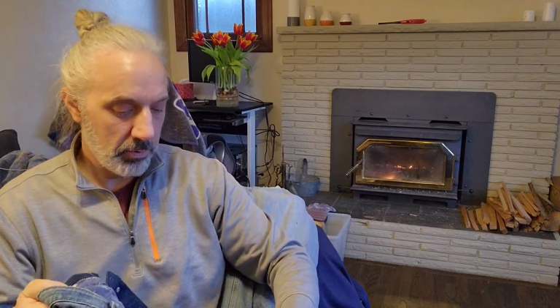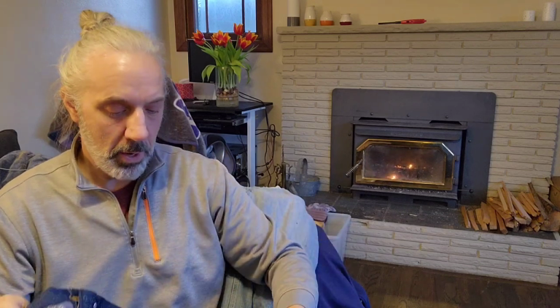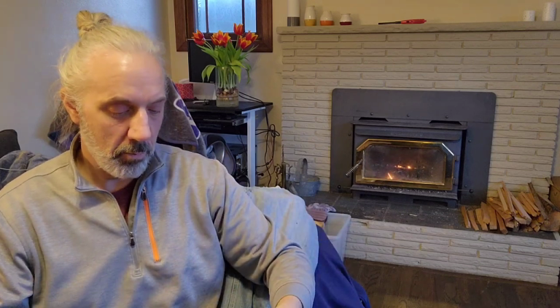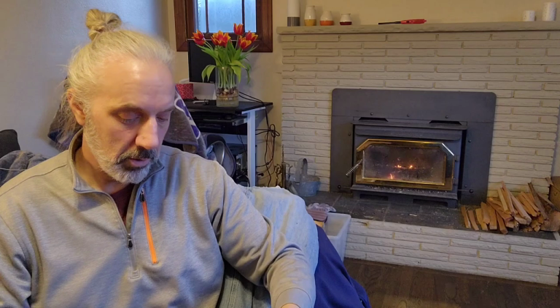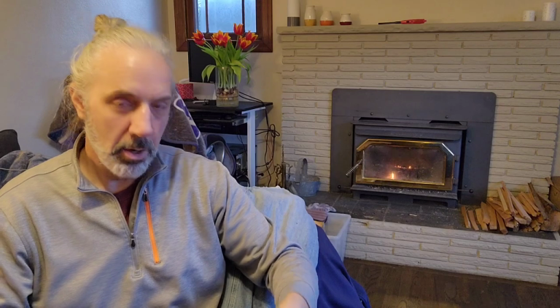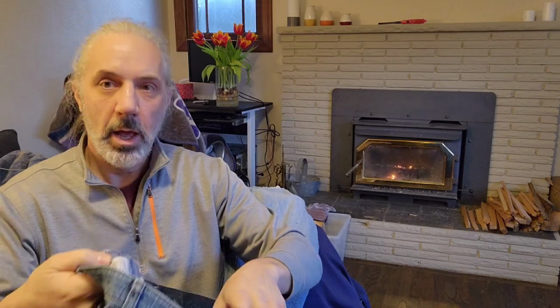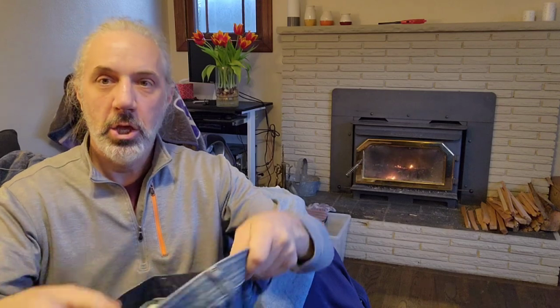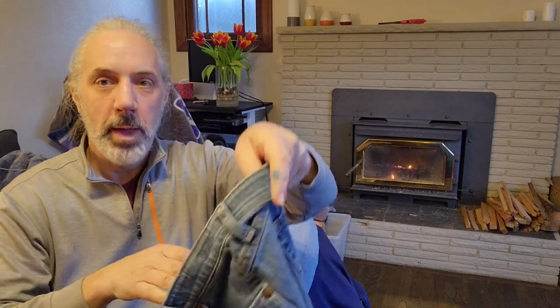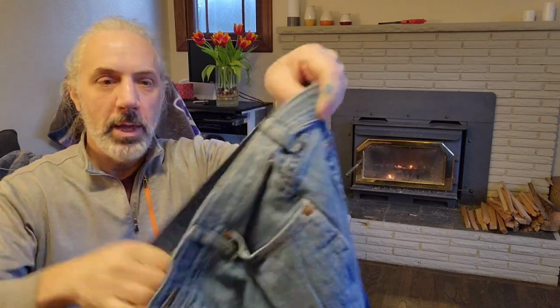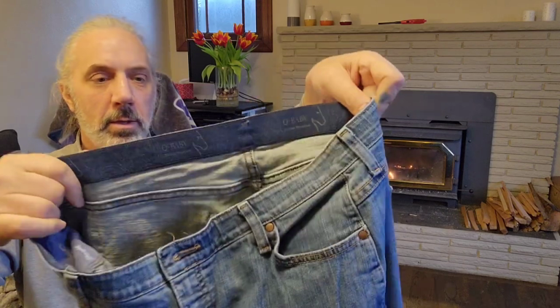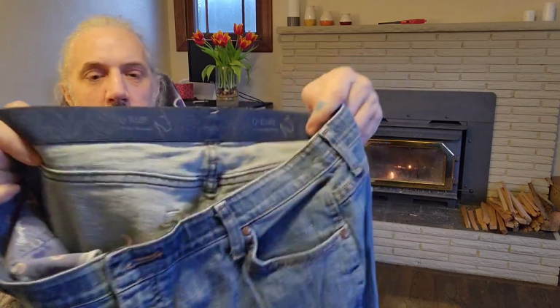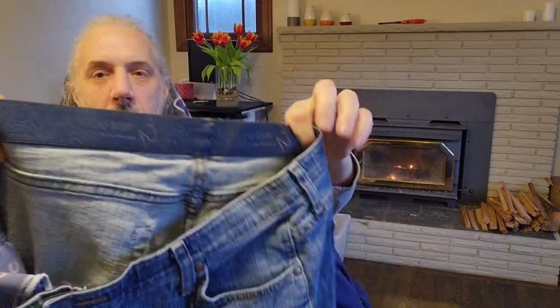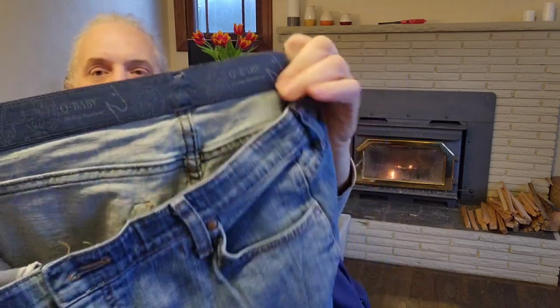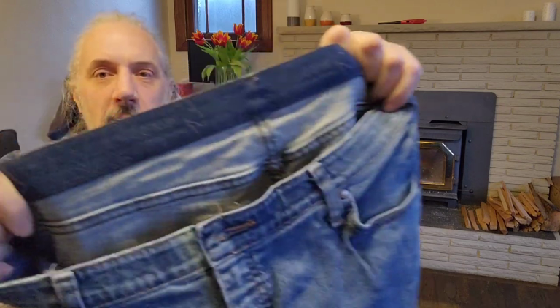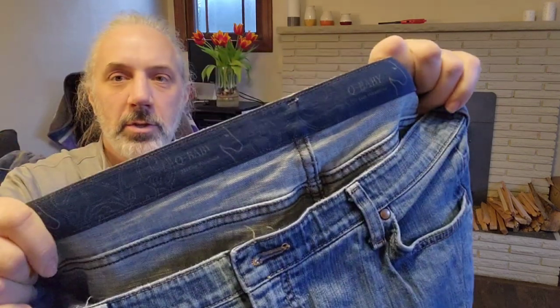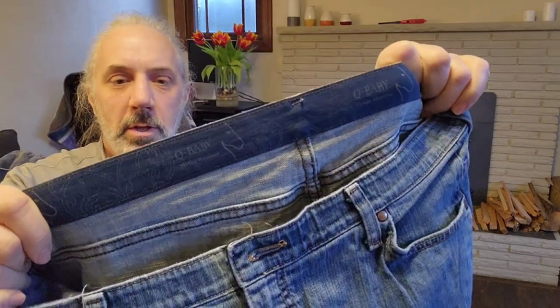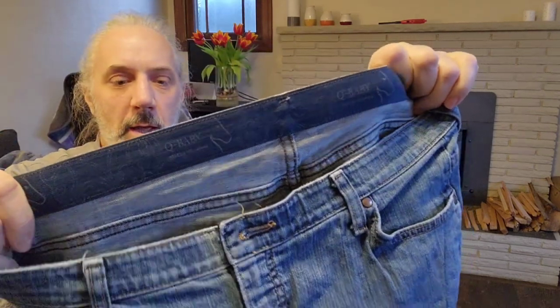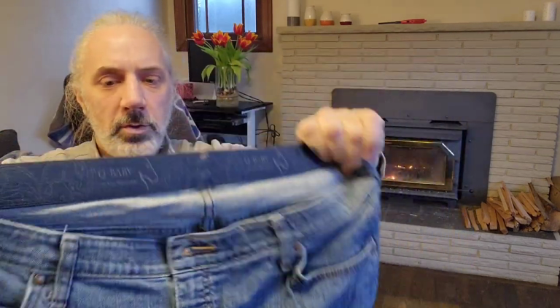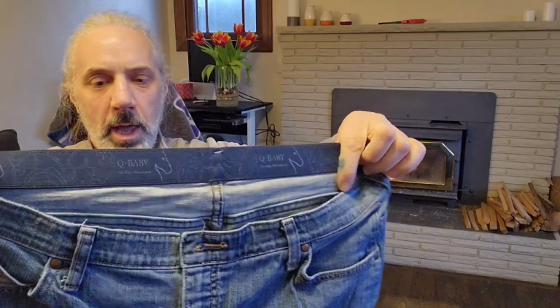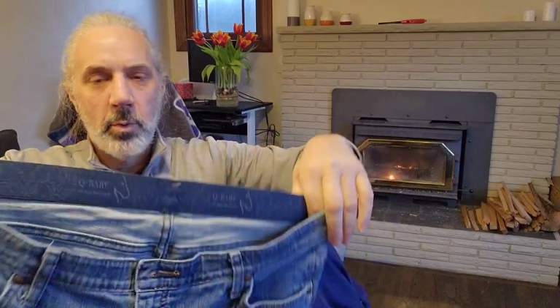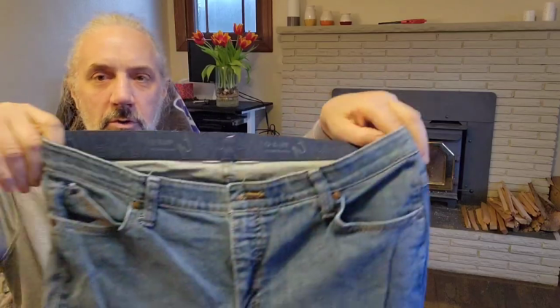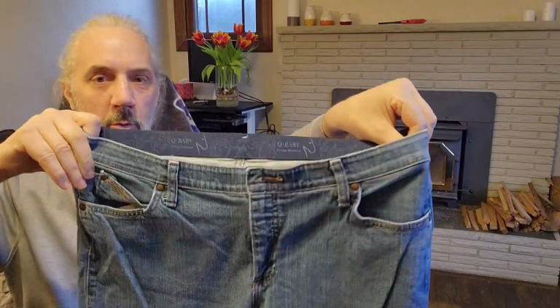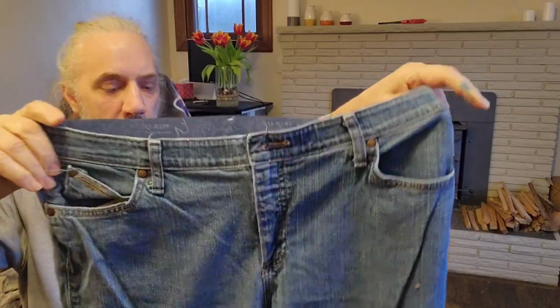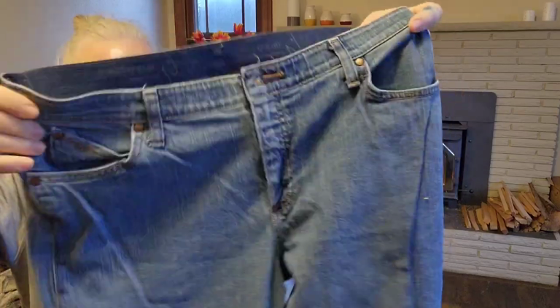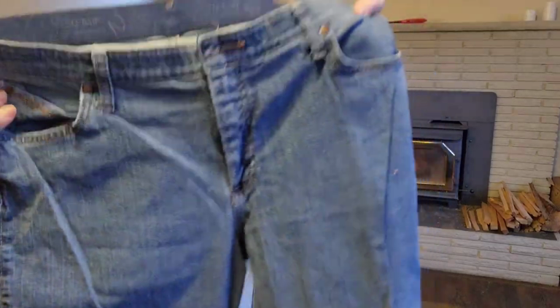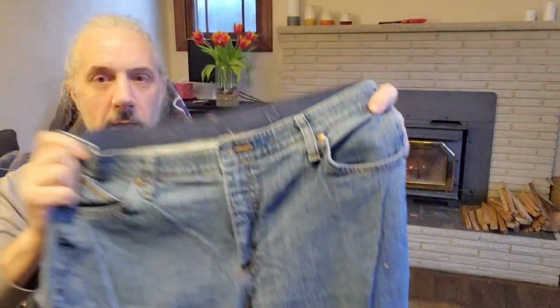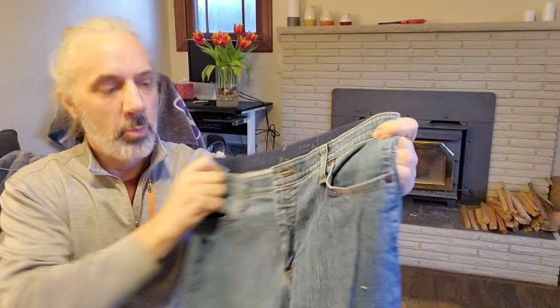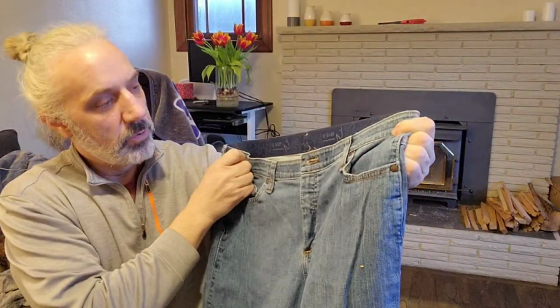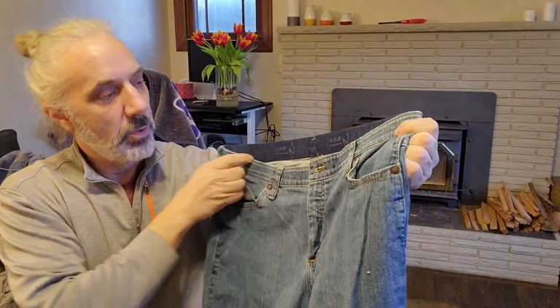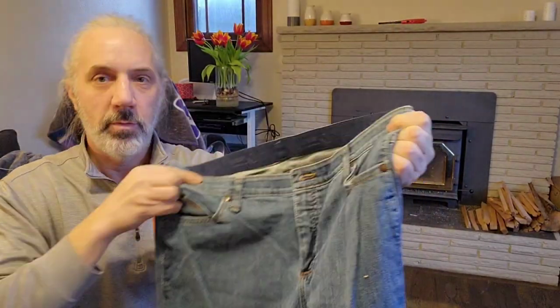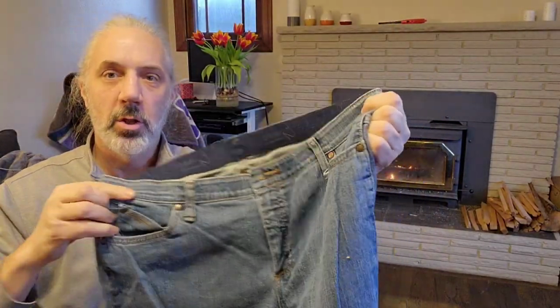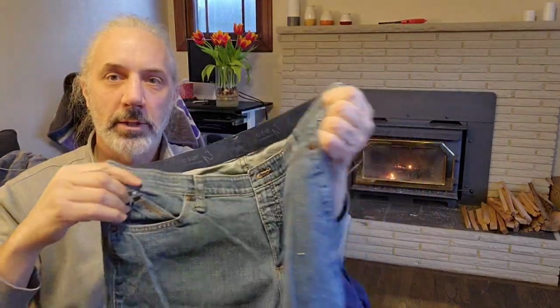Here's a pair of Wrangler Q Baby jeans. These seem to have a pretty good sell-through rate as well, and prices were in the $35 range.